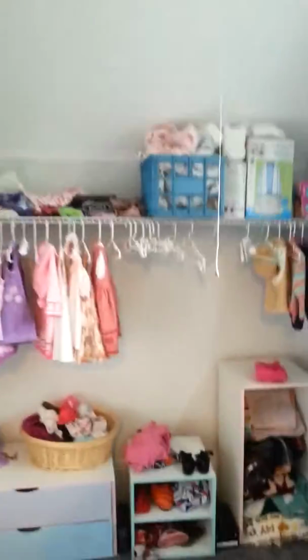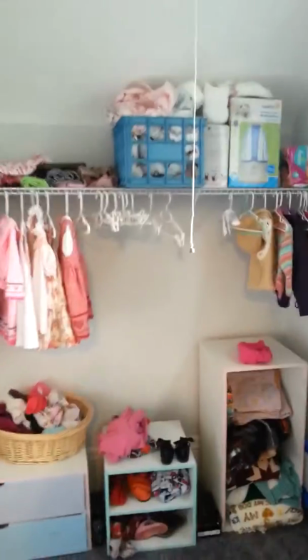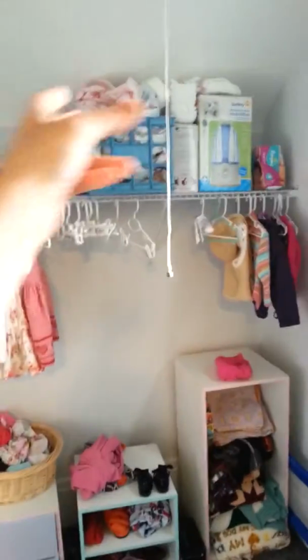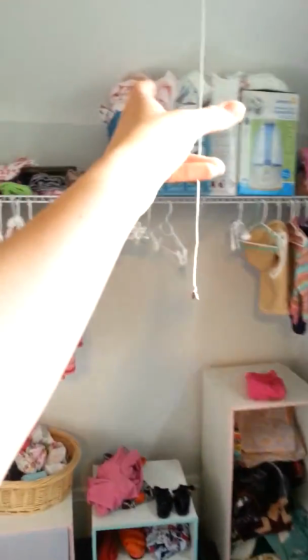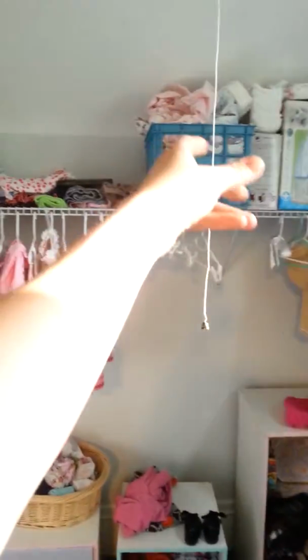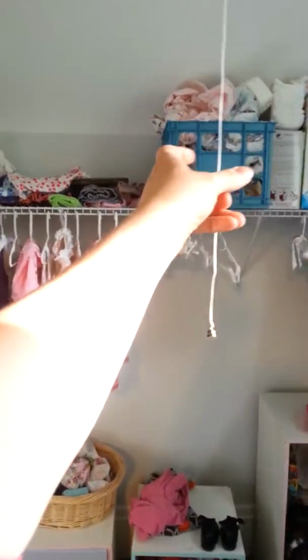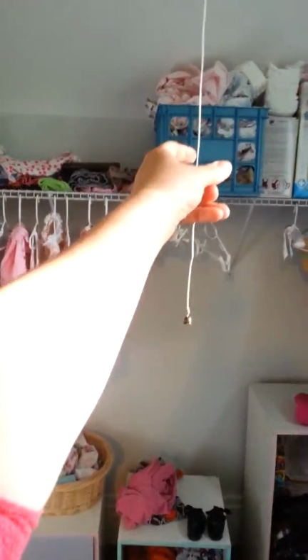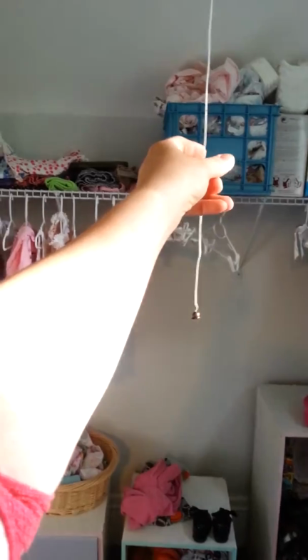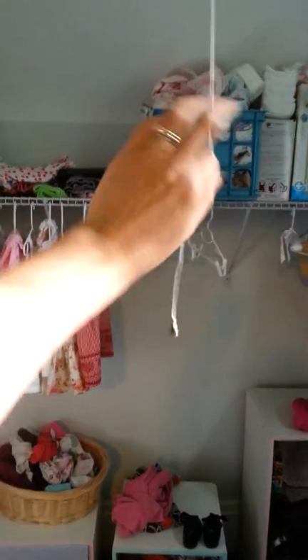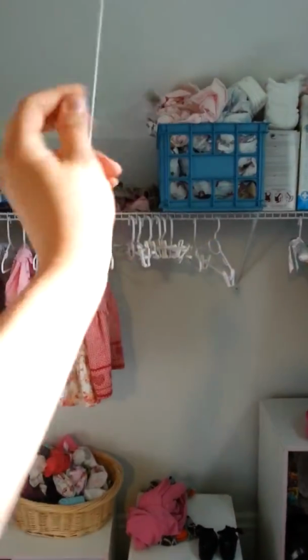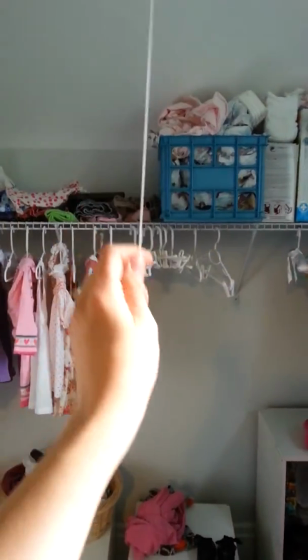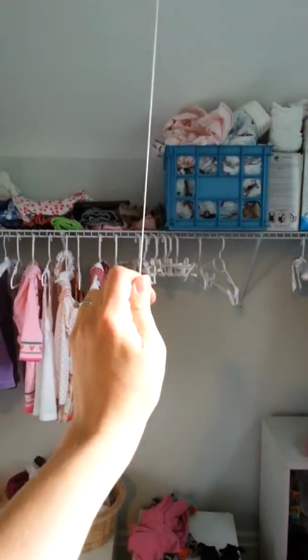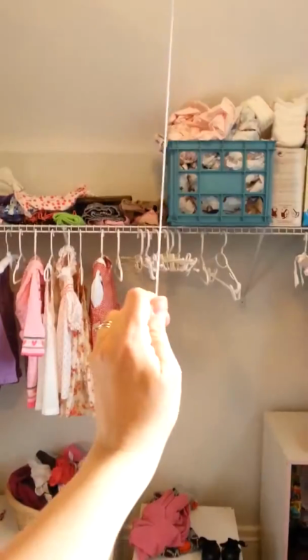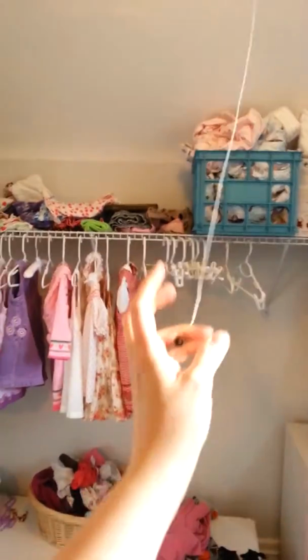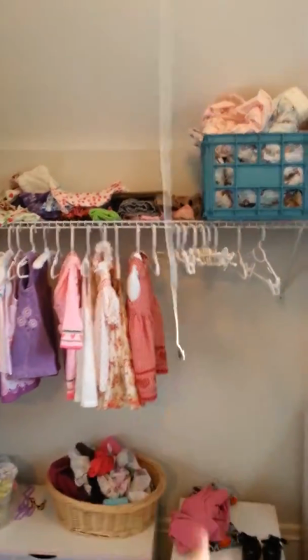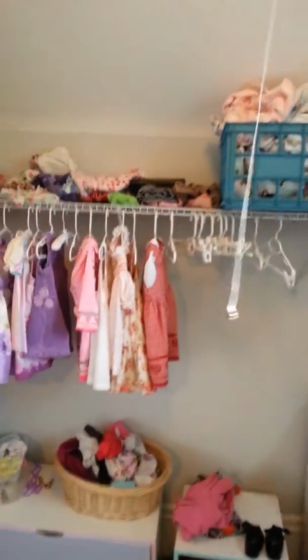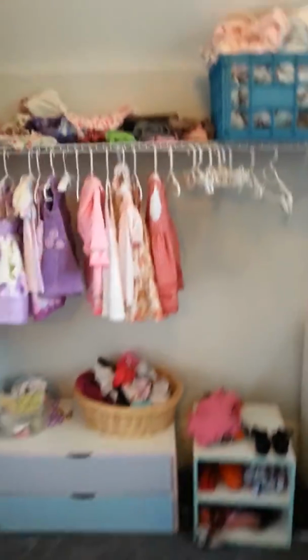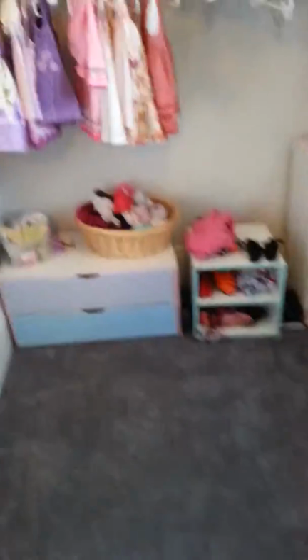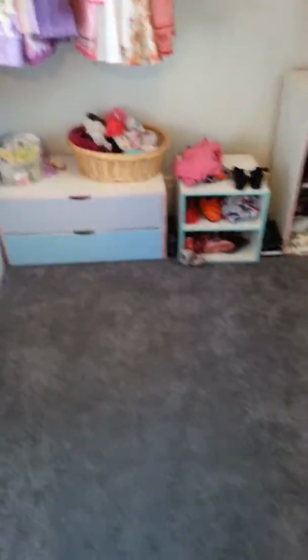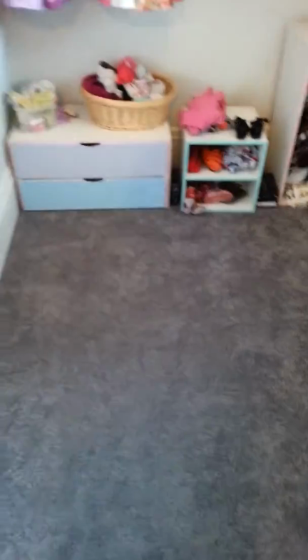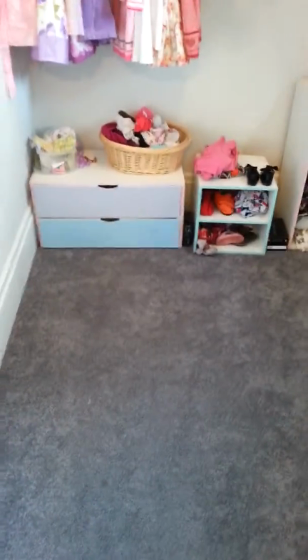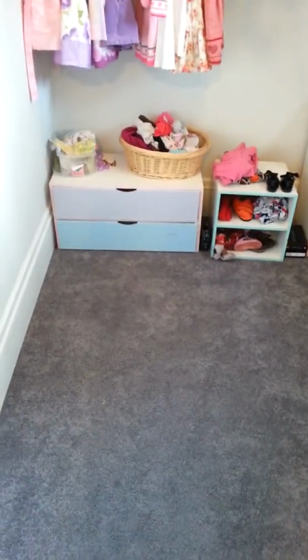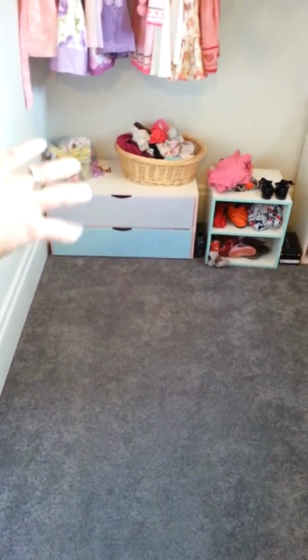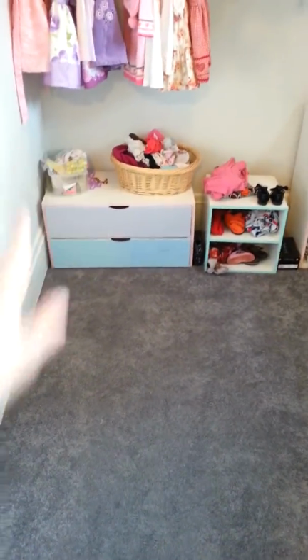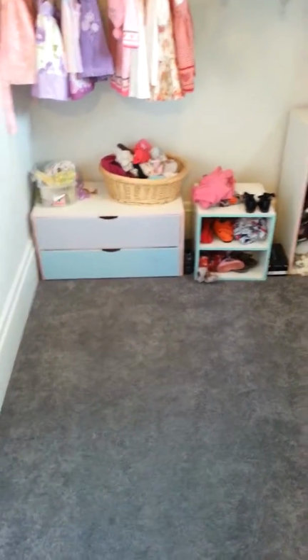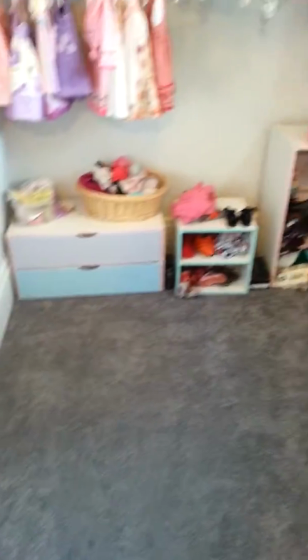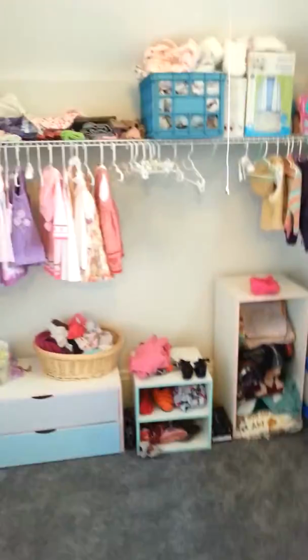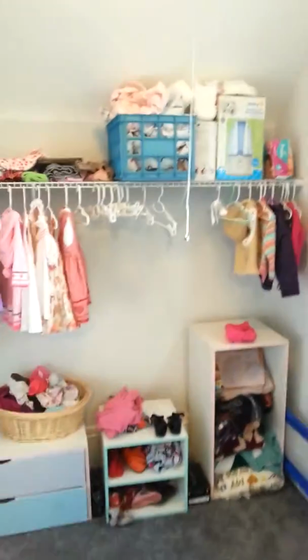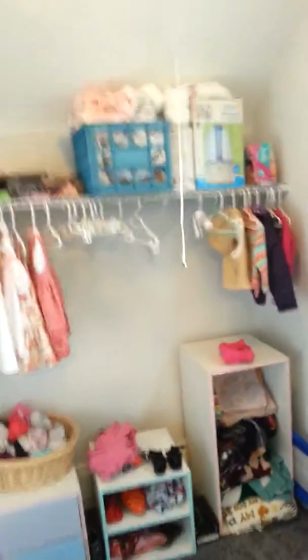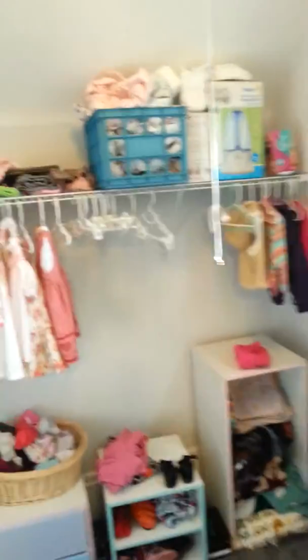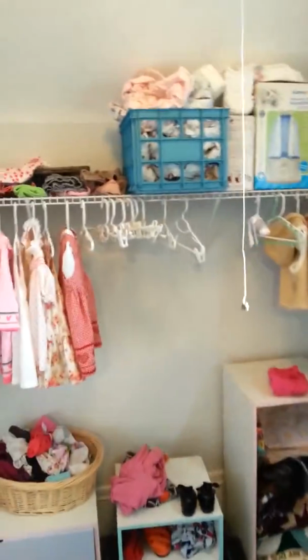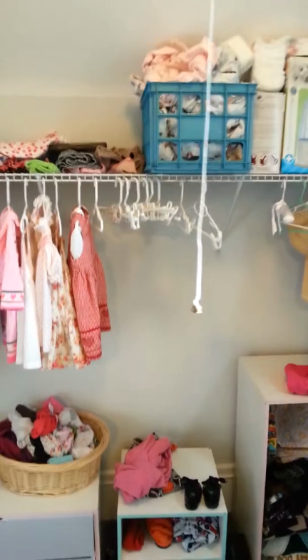I really like too that since my kids share a room, they can kind of use their closets as a little retreat. I know that Moo will often bring little toys in and set them down here and play.